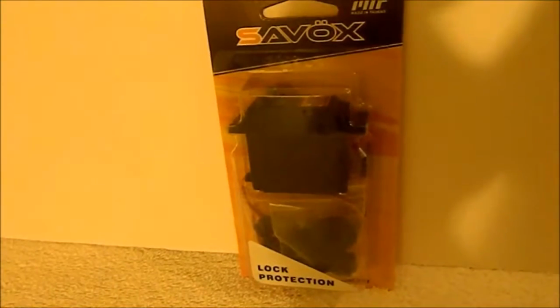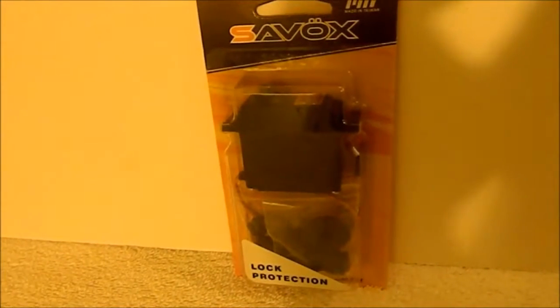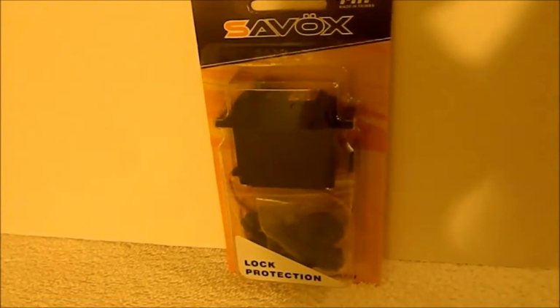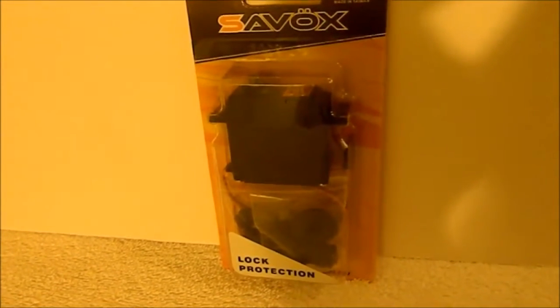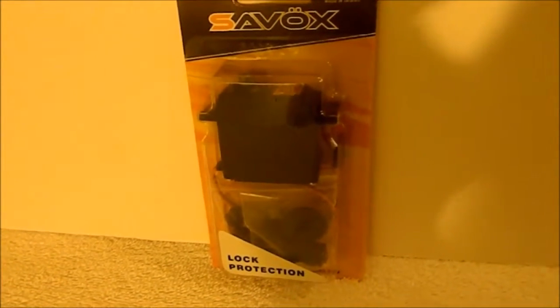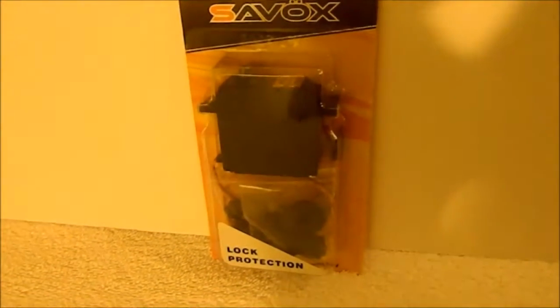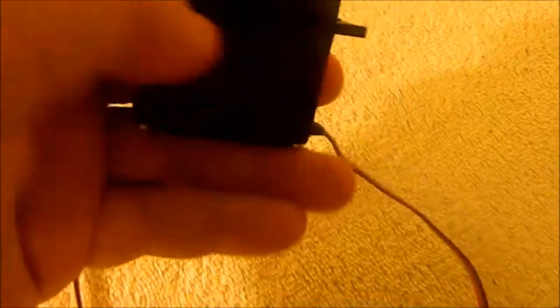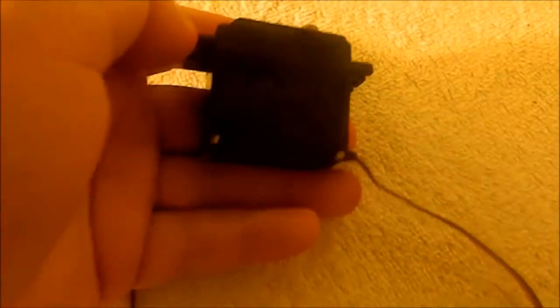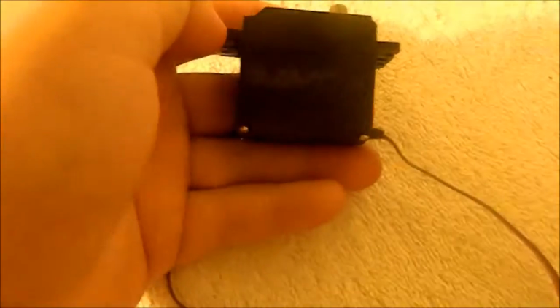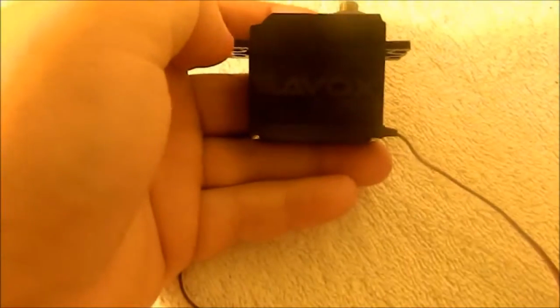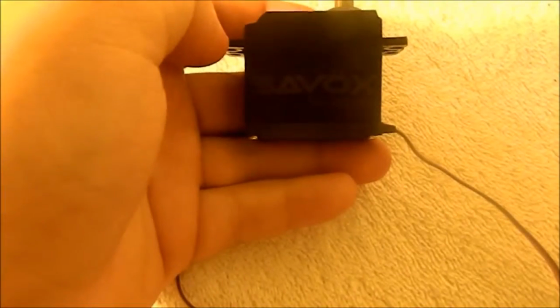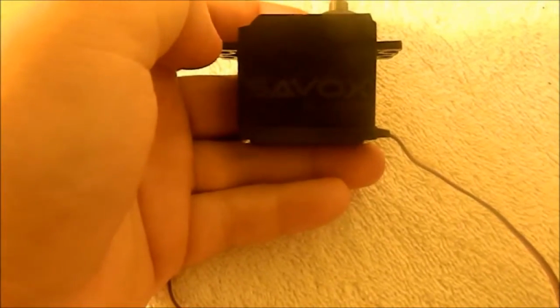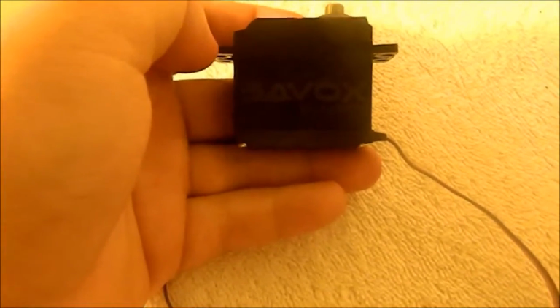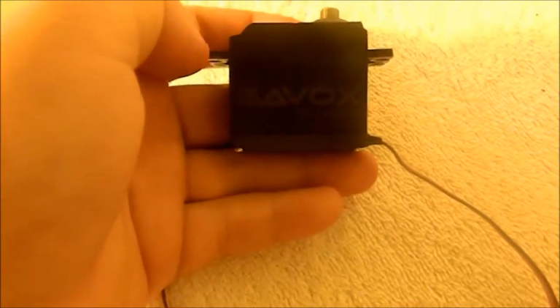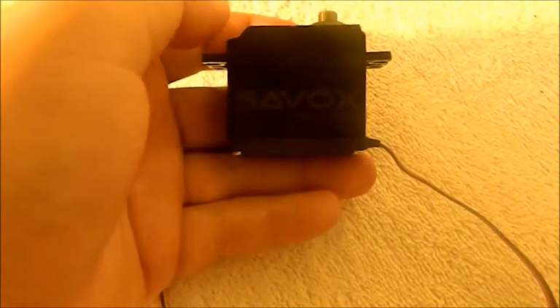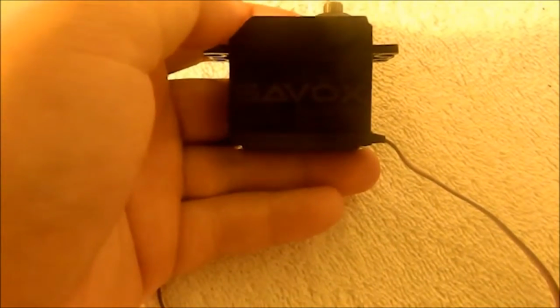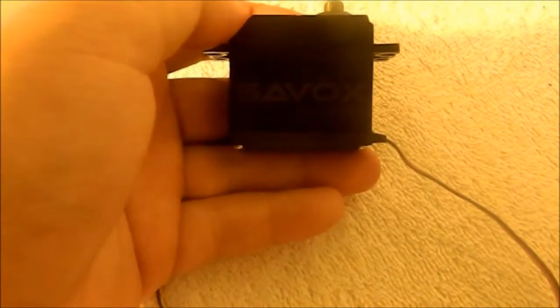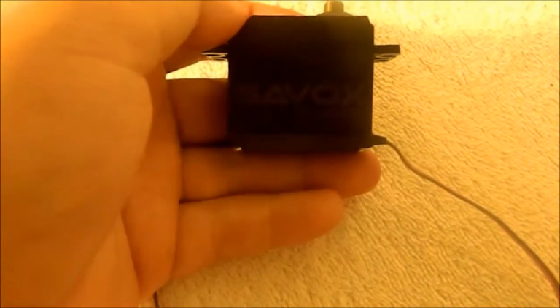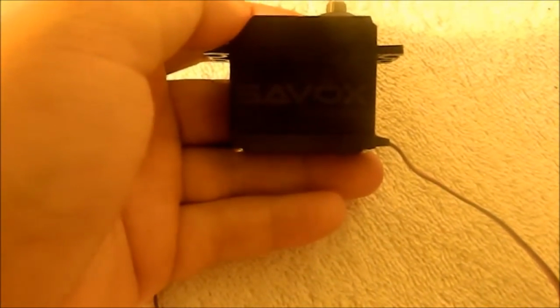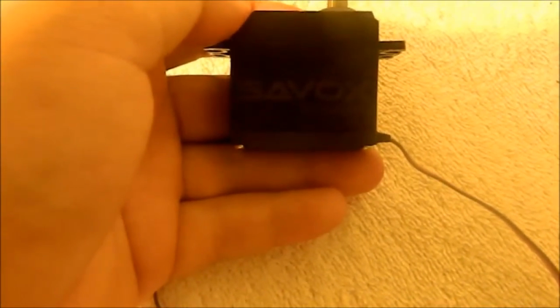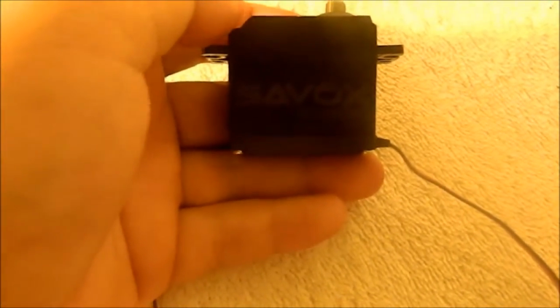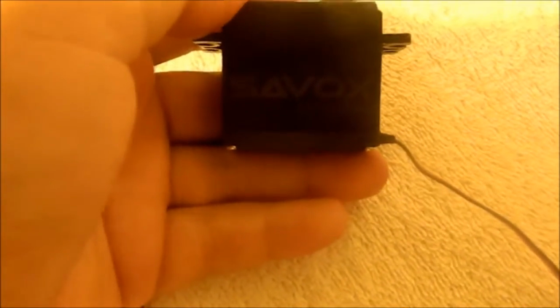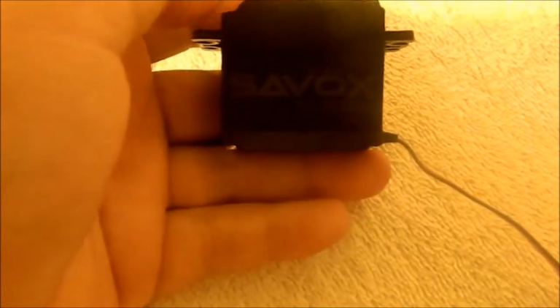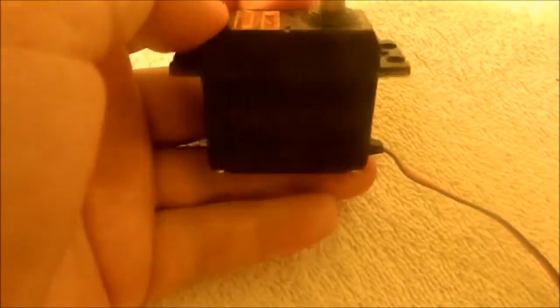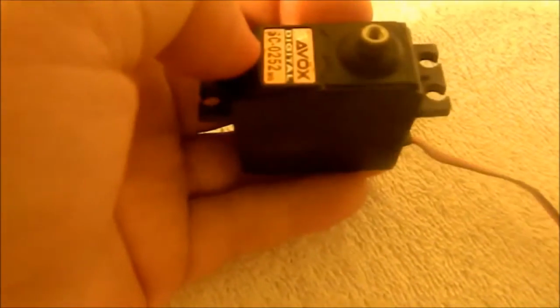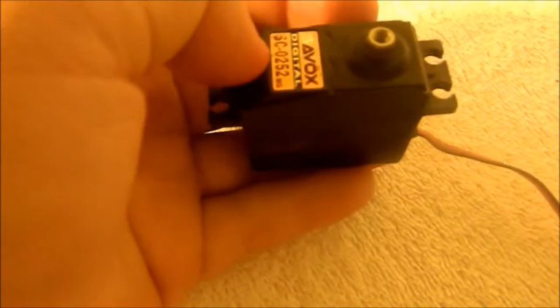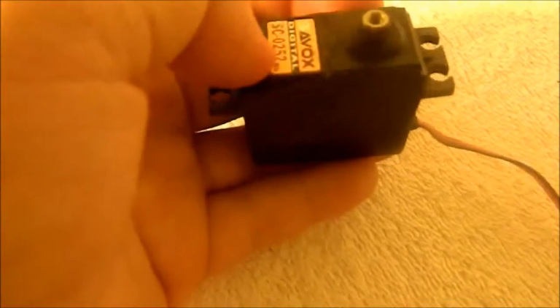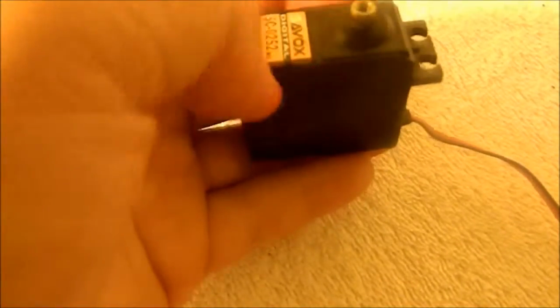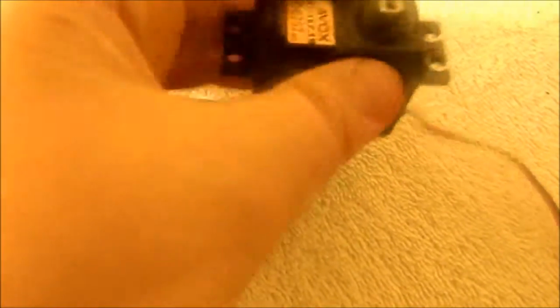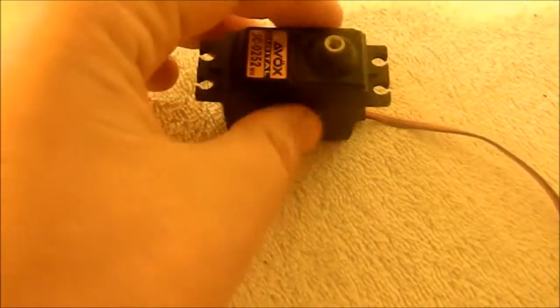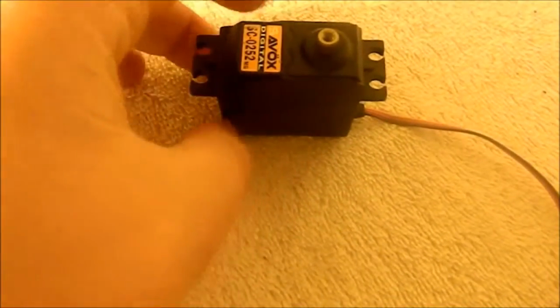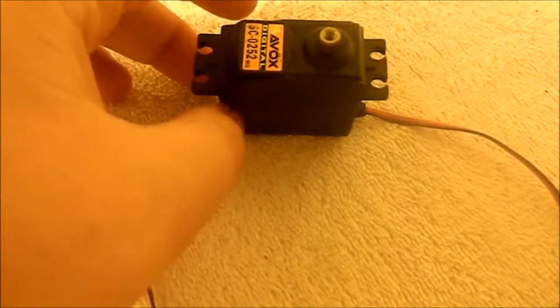So let's get down to the unboxing. Now for the main part — this is the Savox 0252MG servo. It is a digital servo, titanium geared.